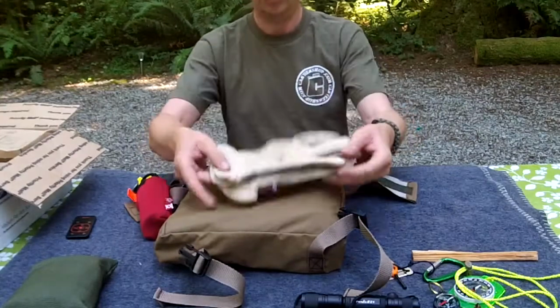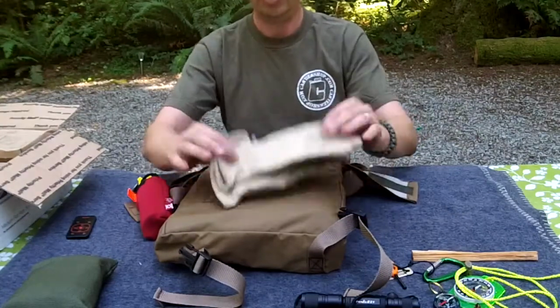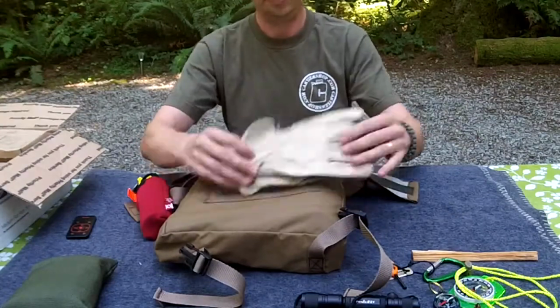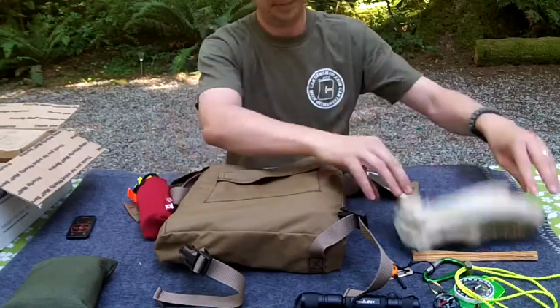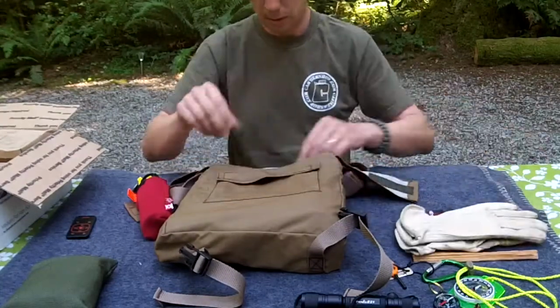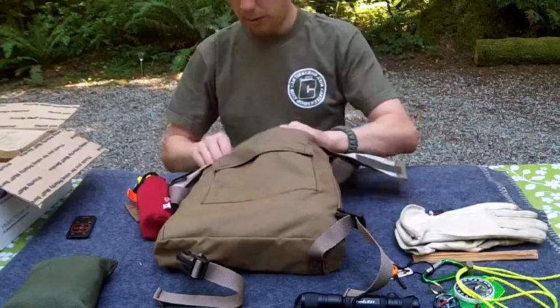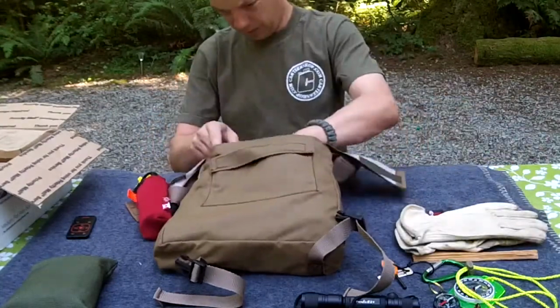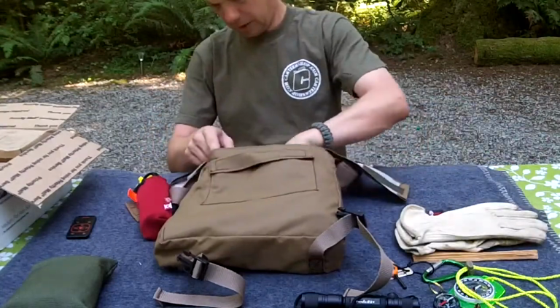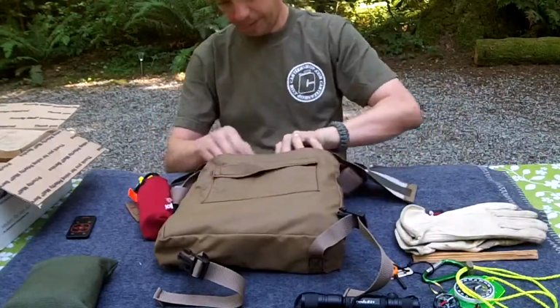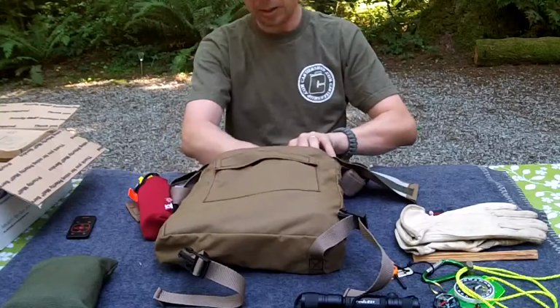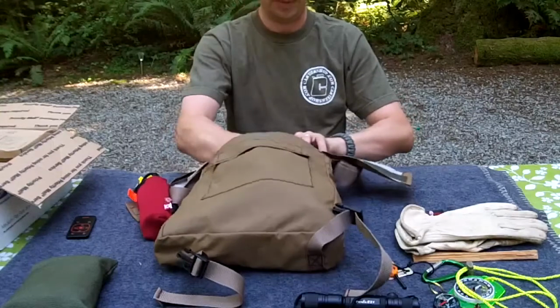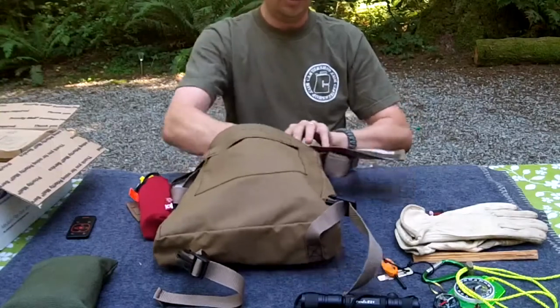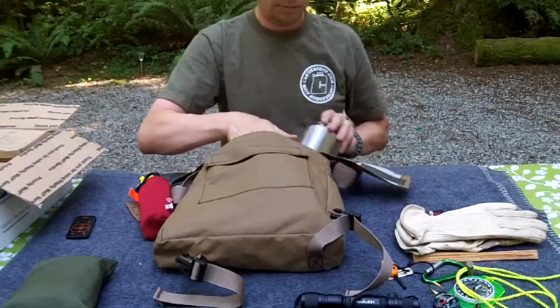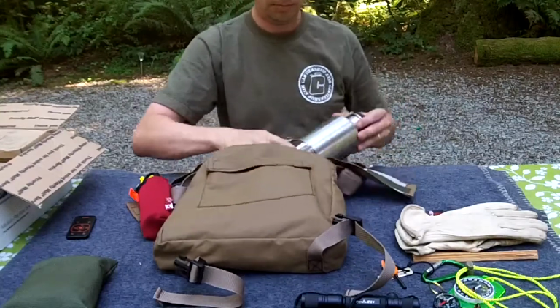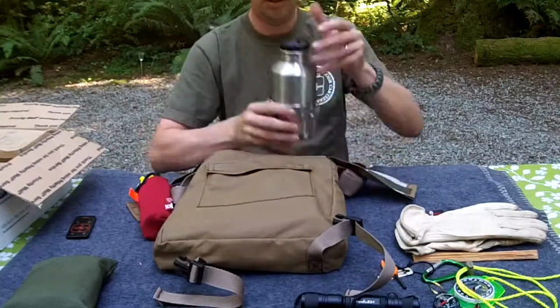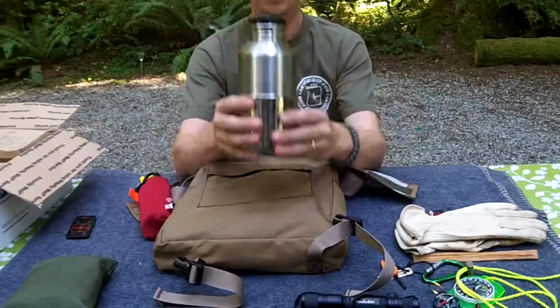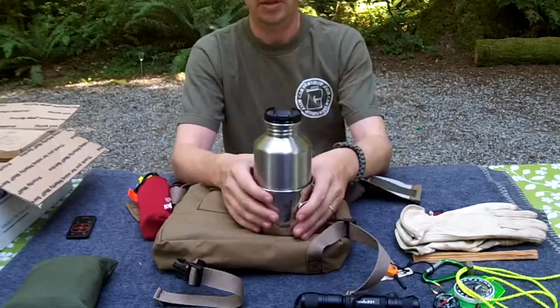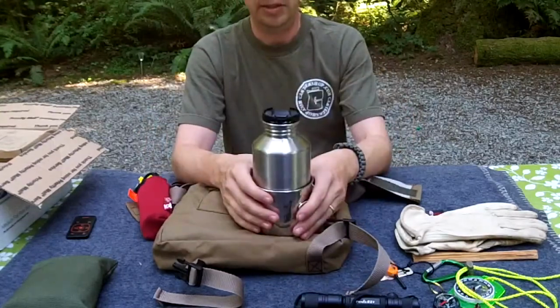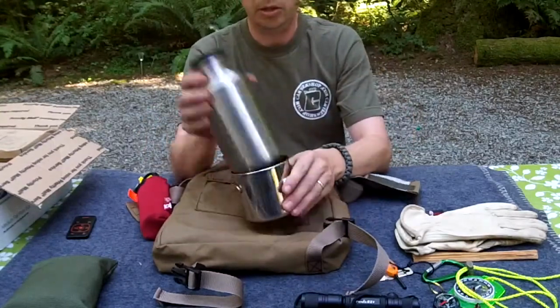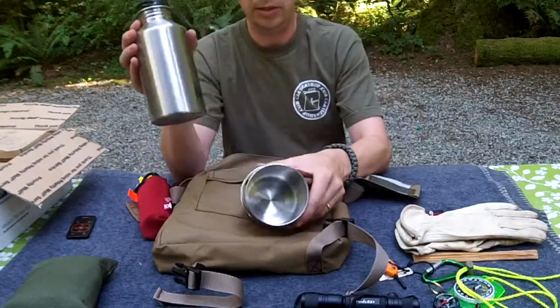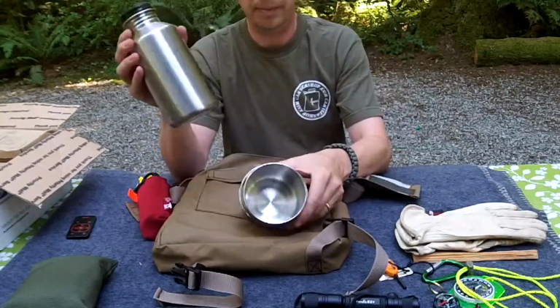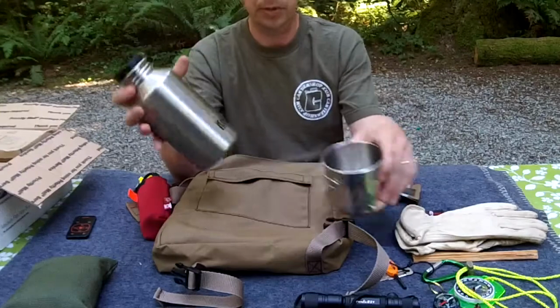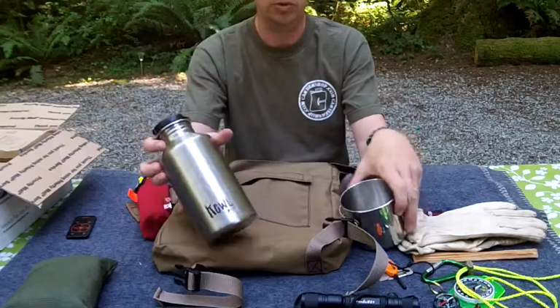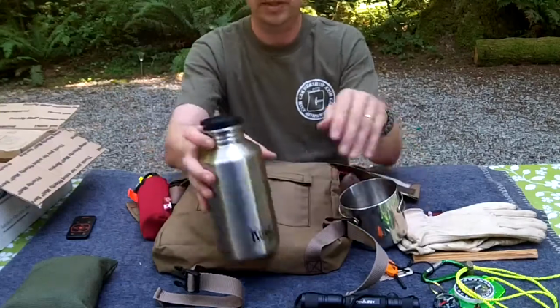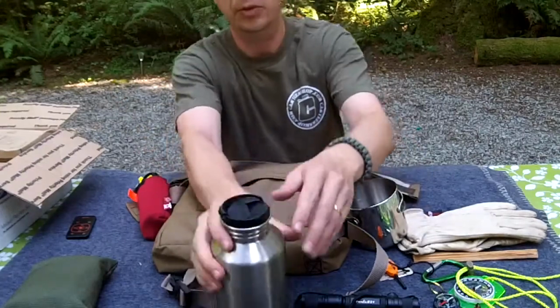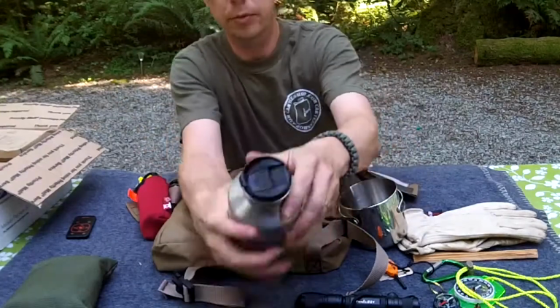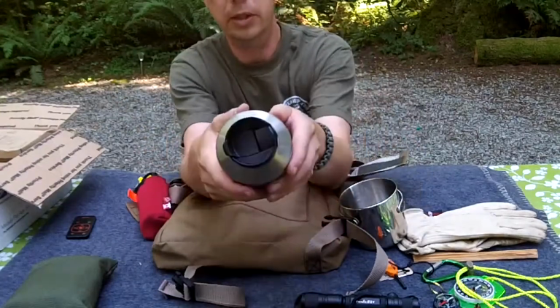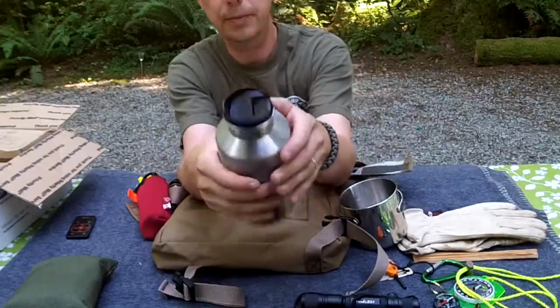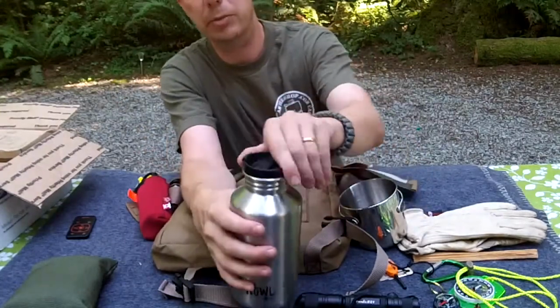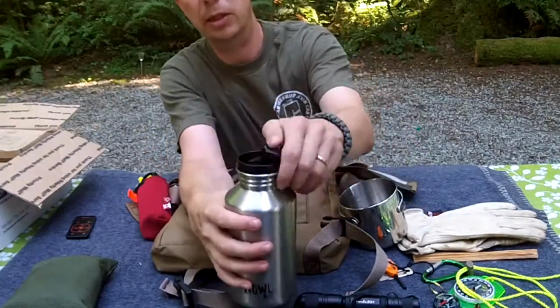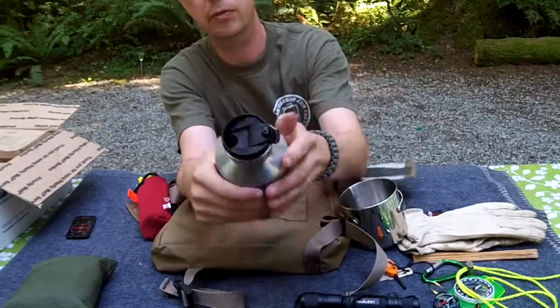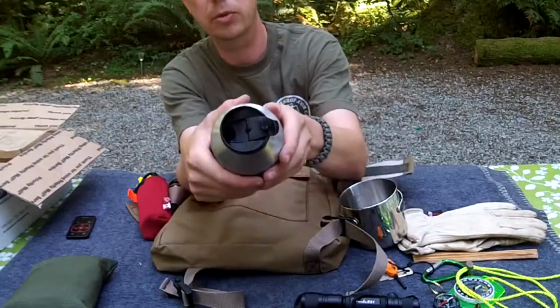So far we've barely cracked the first couple of pouches. We've got a pair of good old leather mitts. We've got the stainless steel bottle and the stainless steel cup. This is a Kool, and with the Kool you can see the lid here - I bought some aftermarket lids from Kool that clip open.